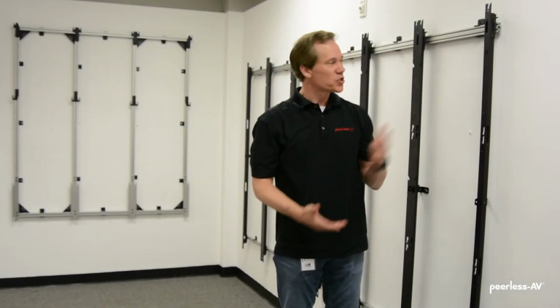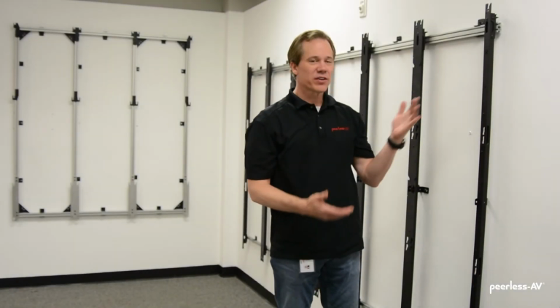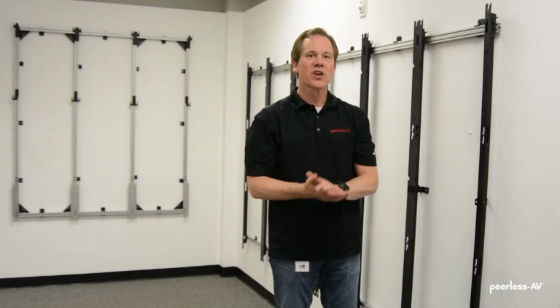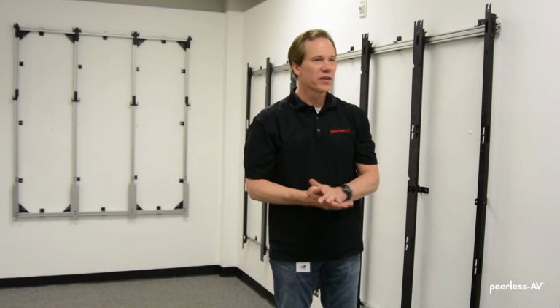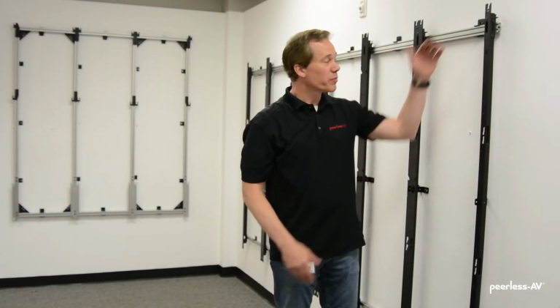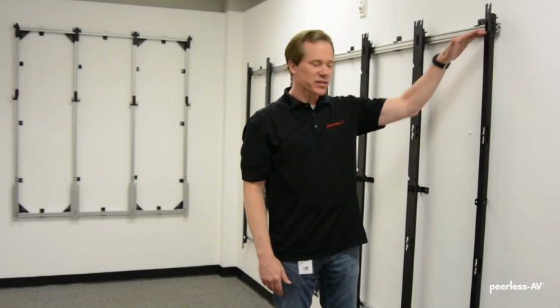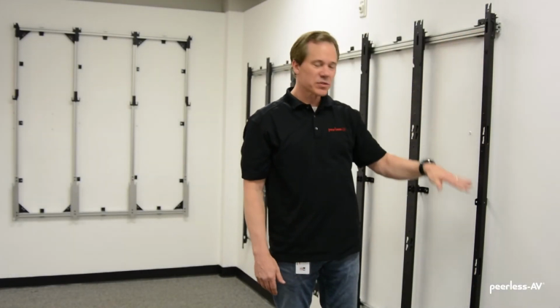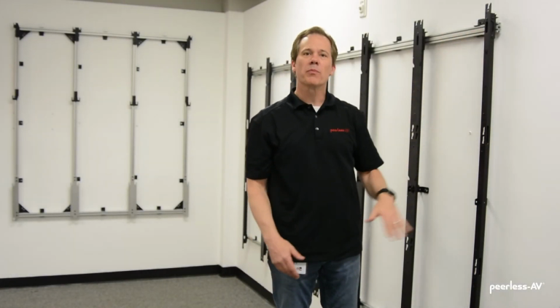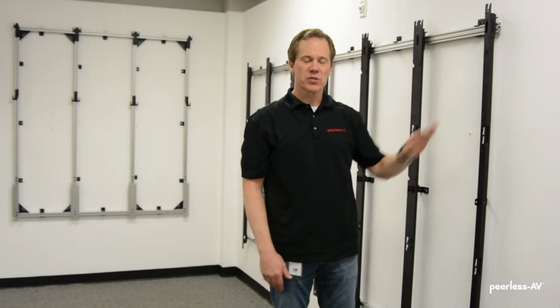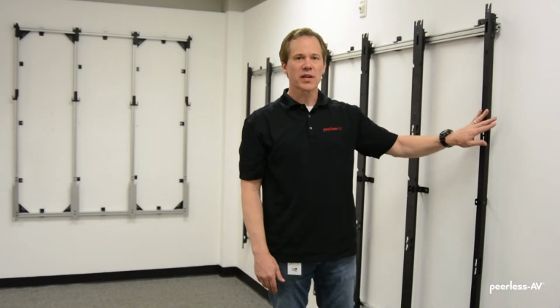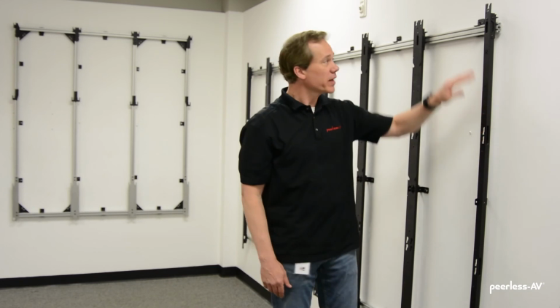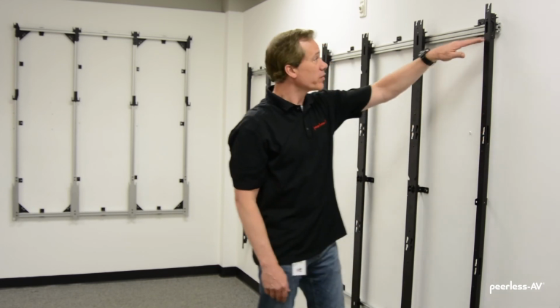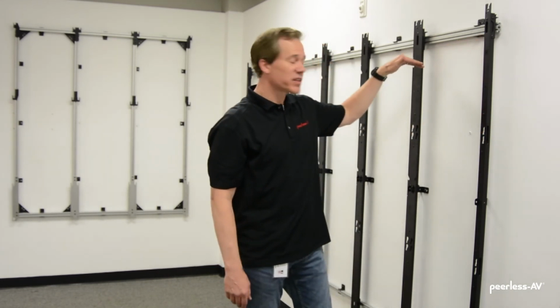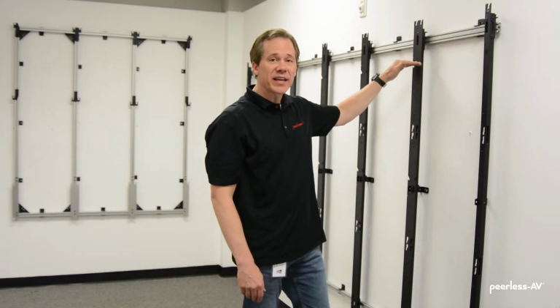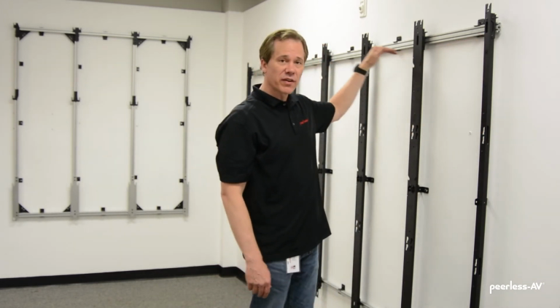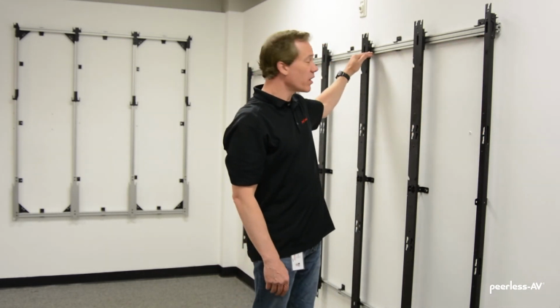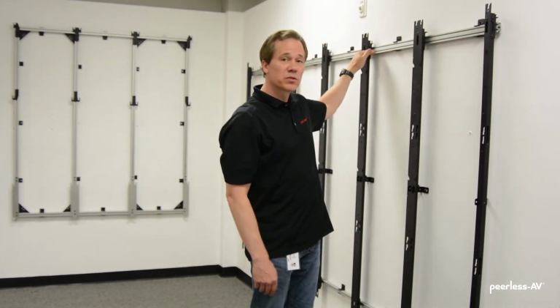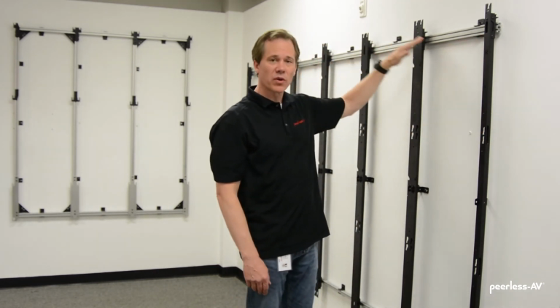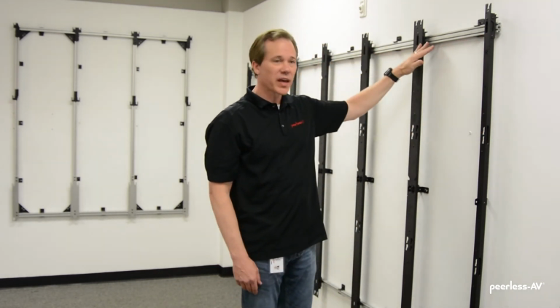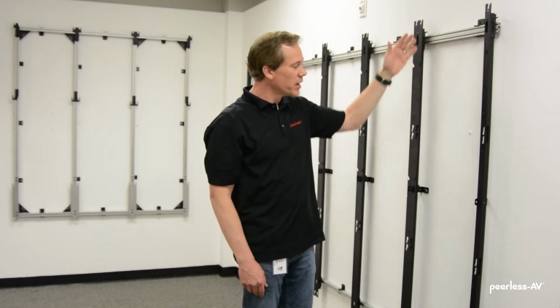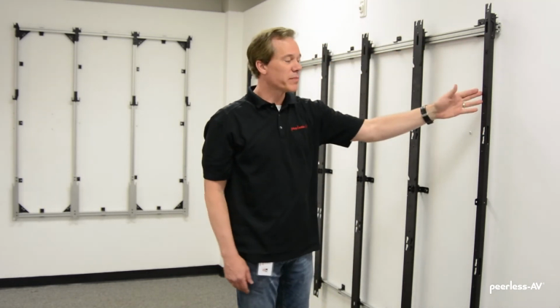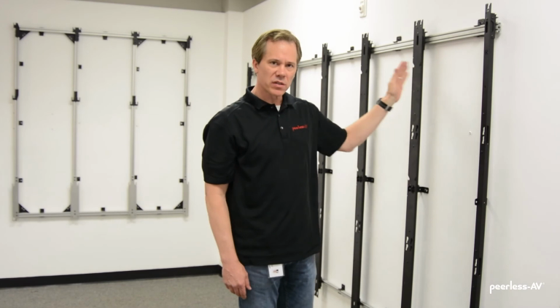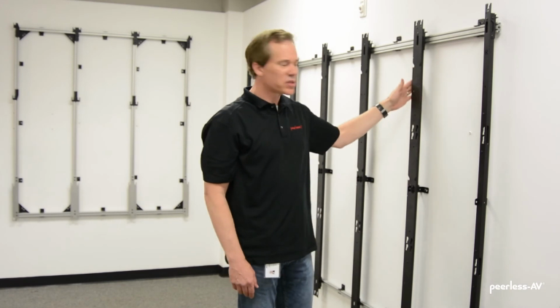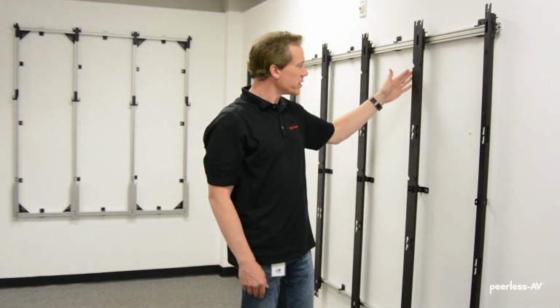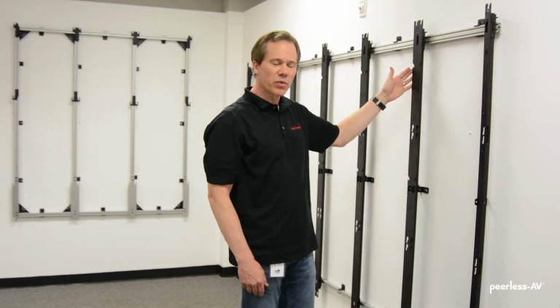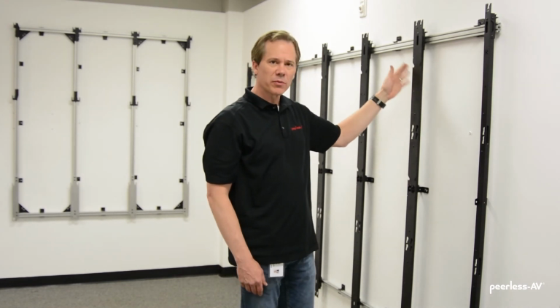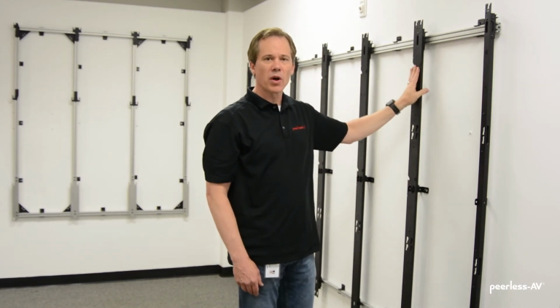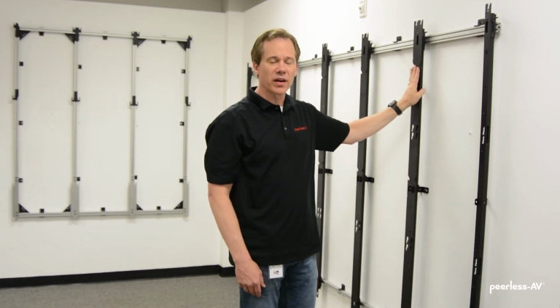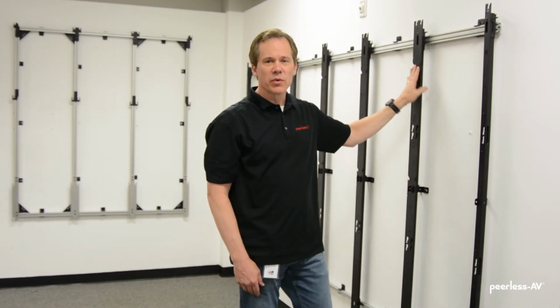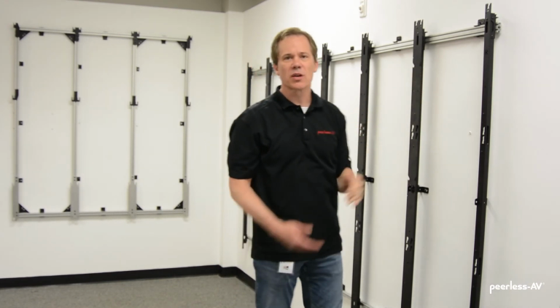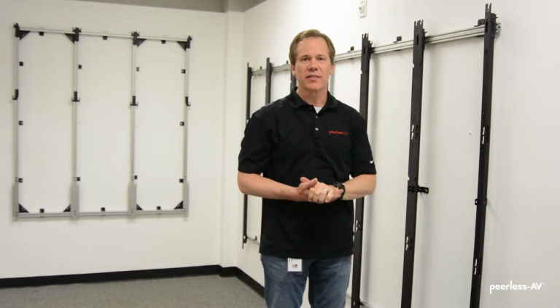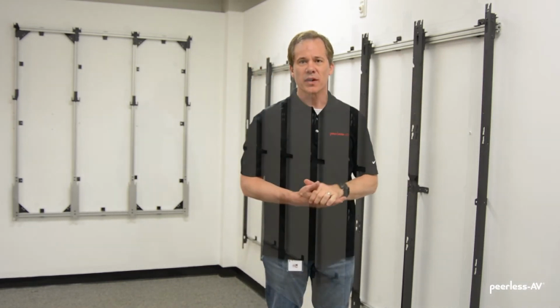So now we have it all installed. We've made sure the top, center, and bottom are all on the same plane. We've adjusted the height of every column to make sure they're all the same, and measured each adapter rail to make sure they're all parallel. We can now start putting on the displays.